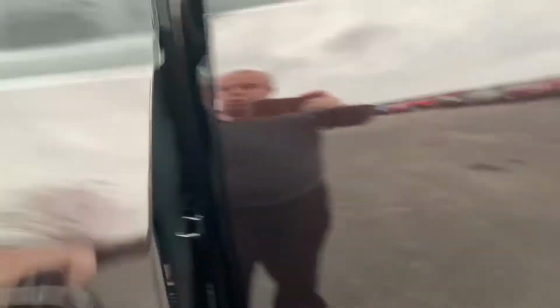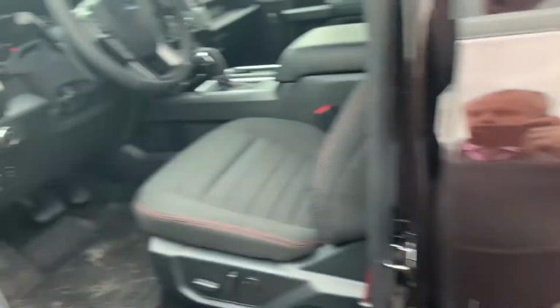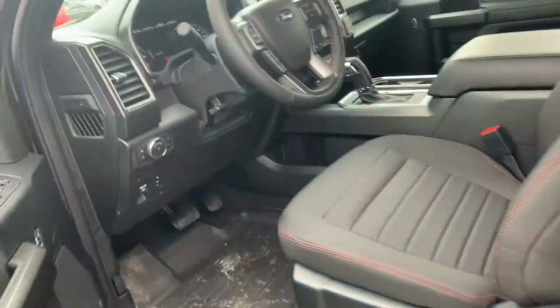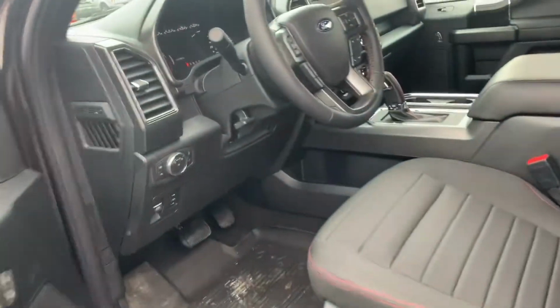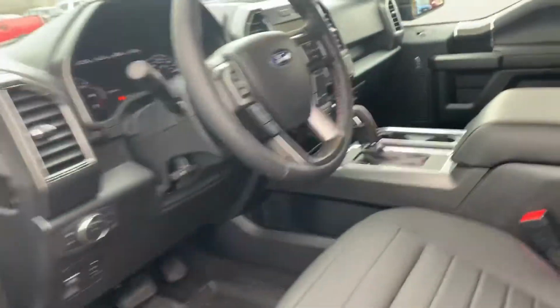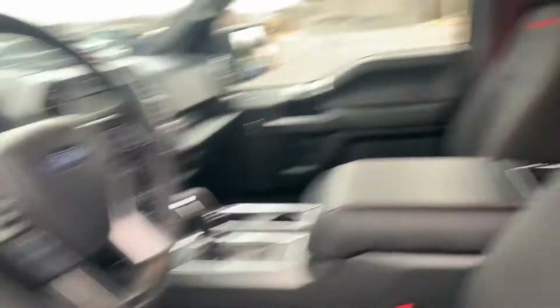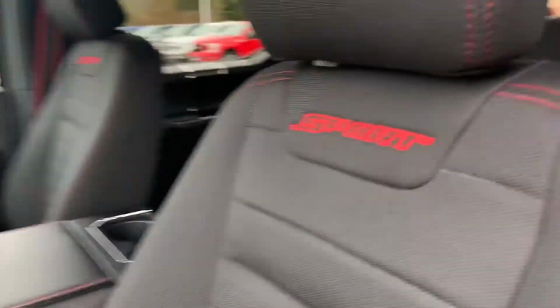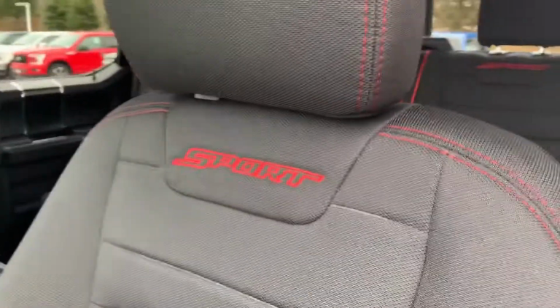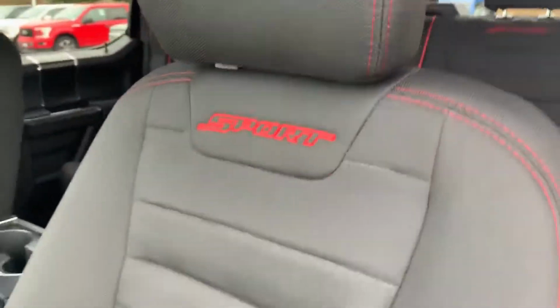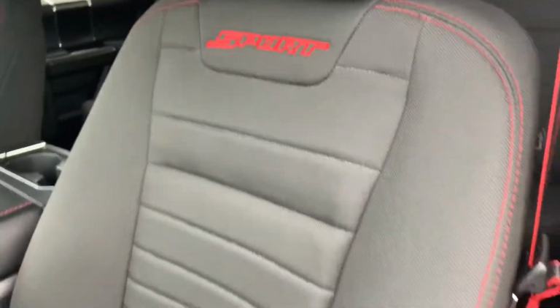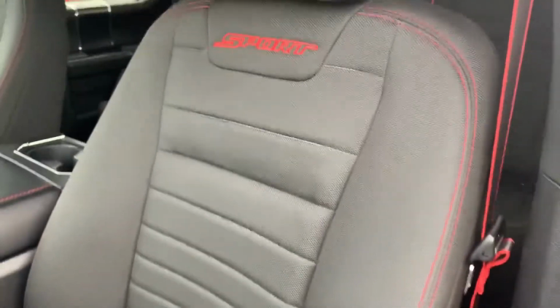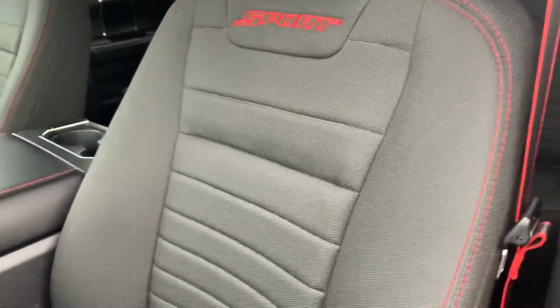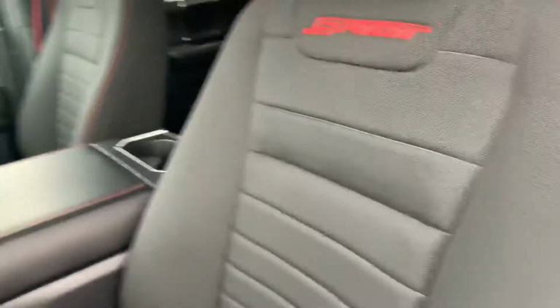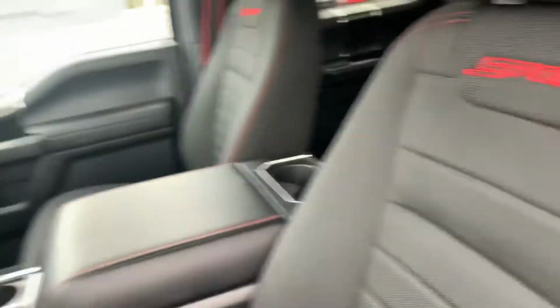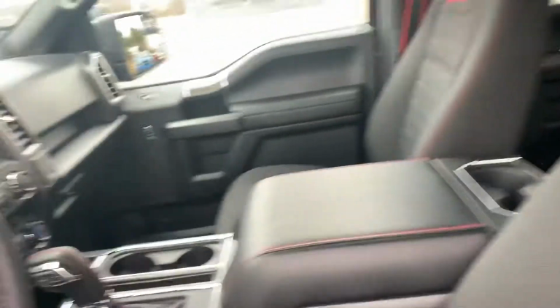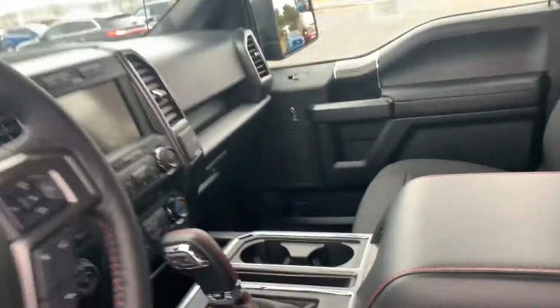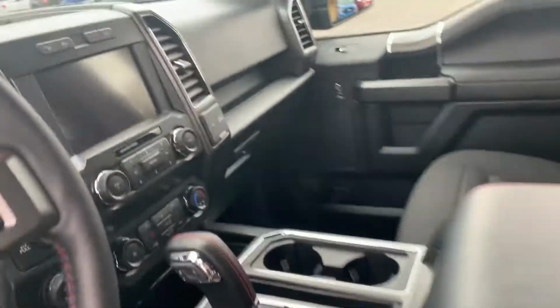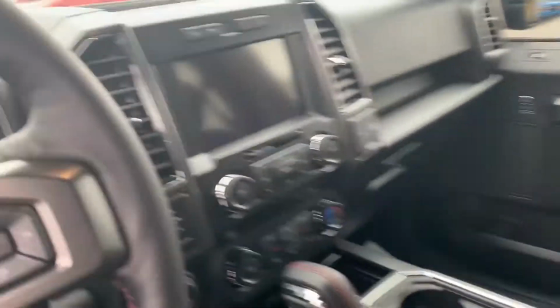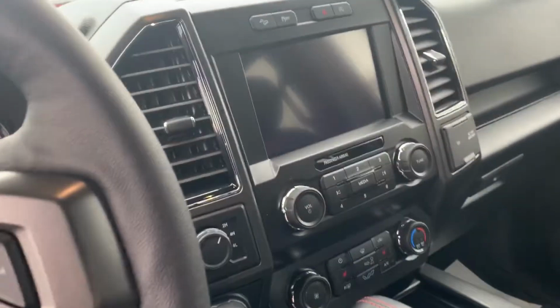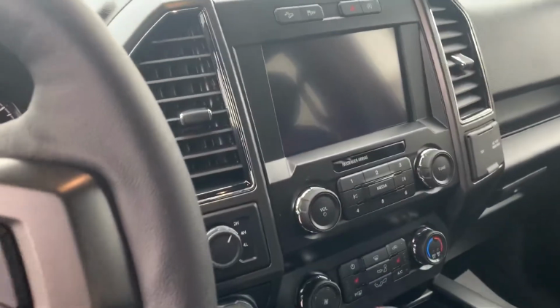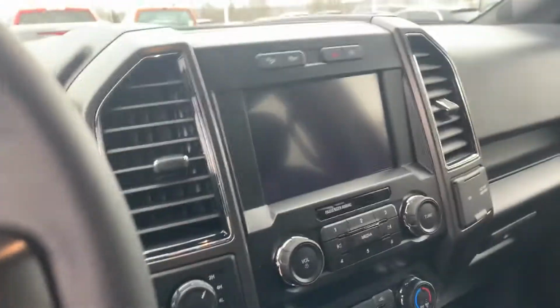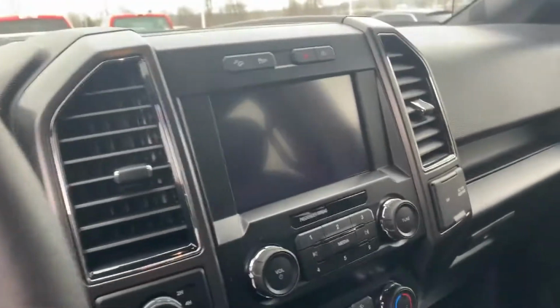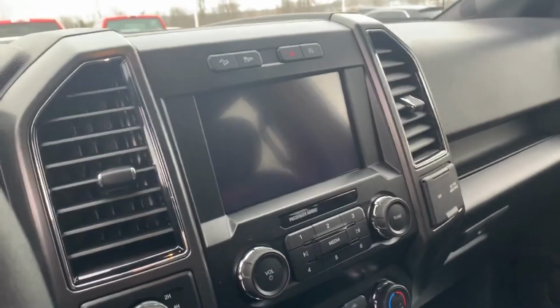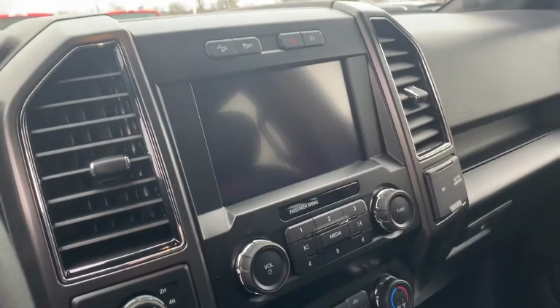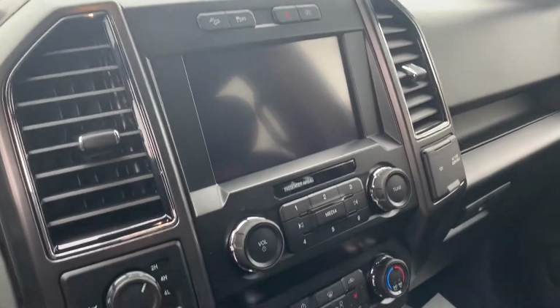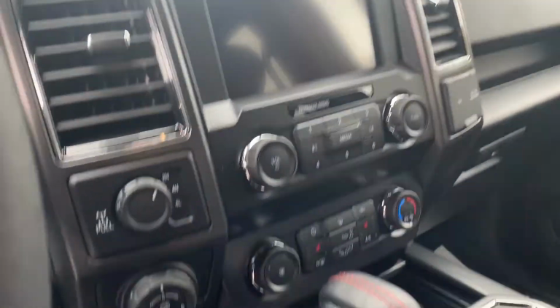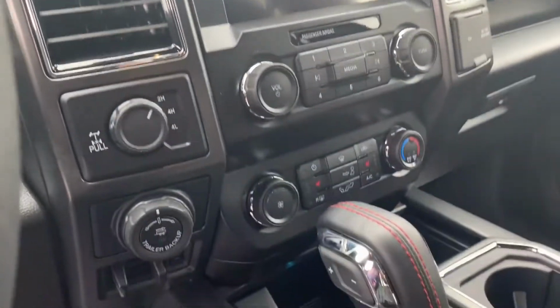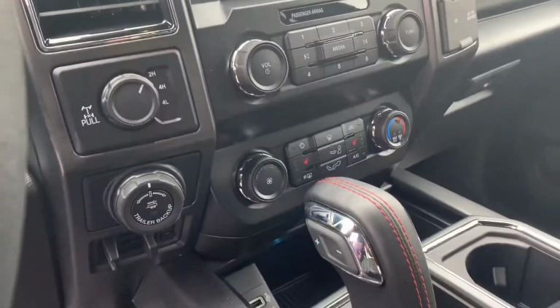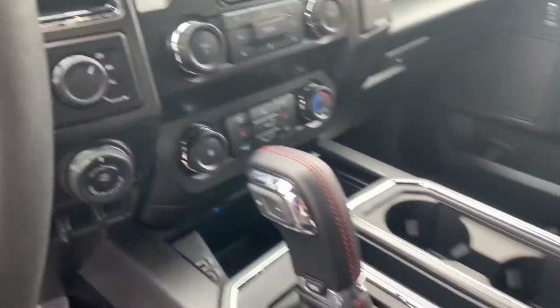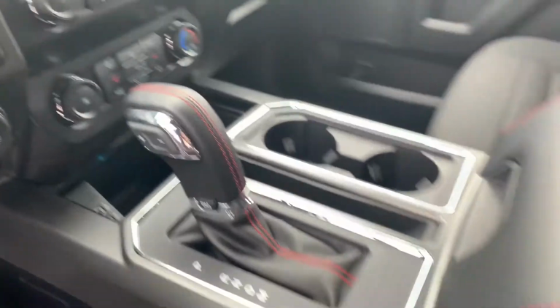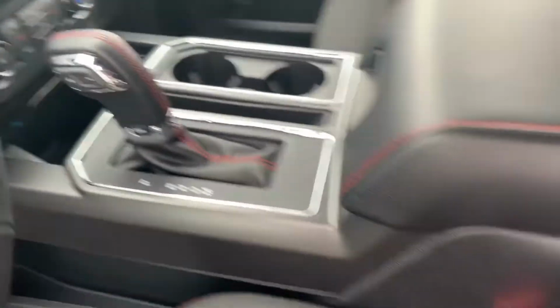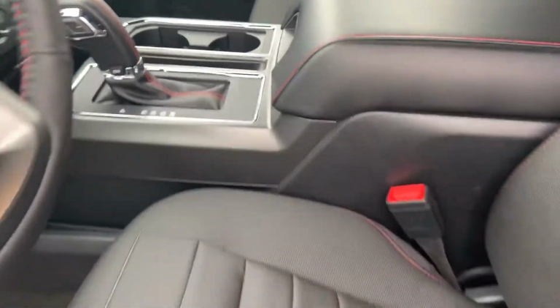Truck is actually really nice inside too. They go through and they put the sport lettering with the red accents on the seat. It does give you the larger screen and heated seats as well.